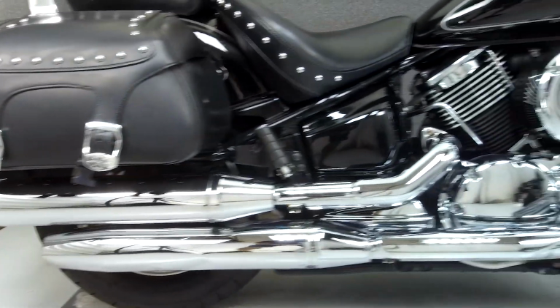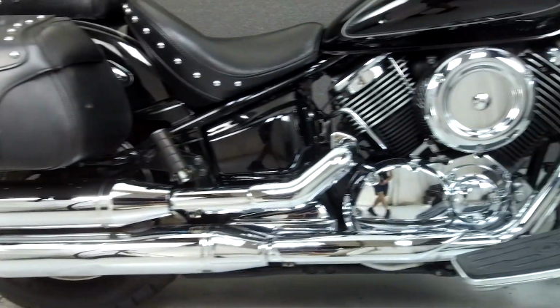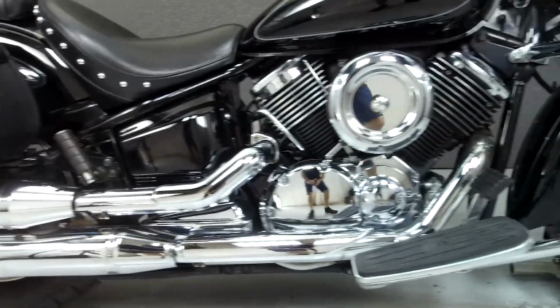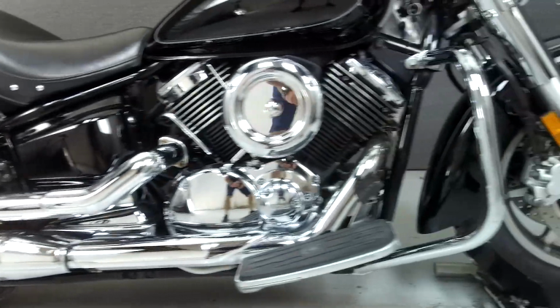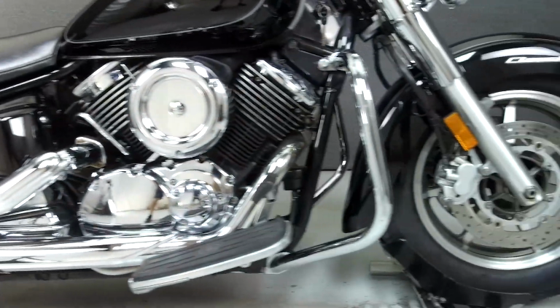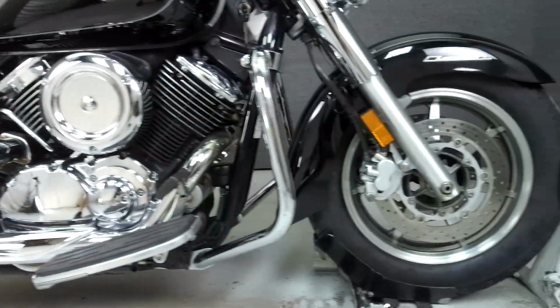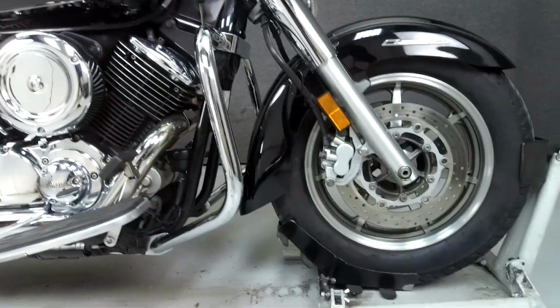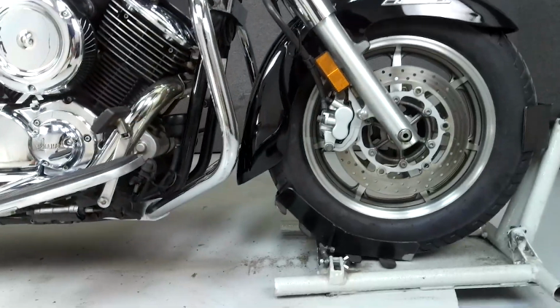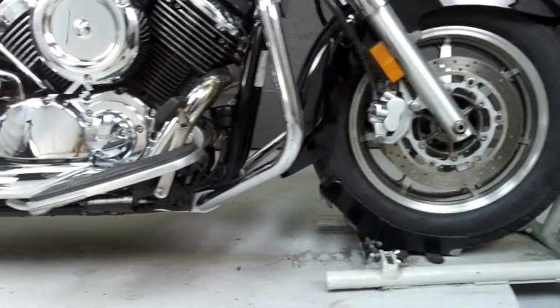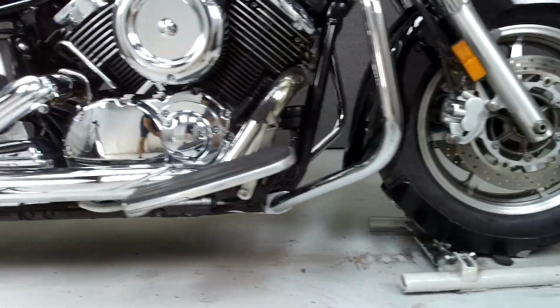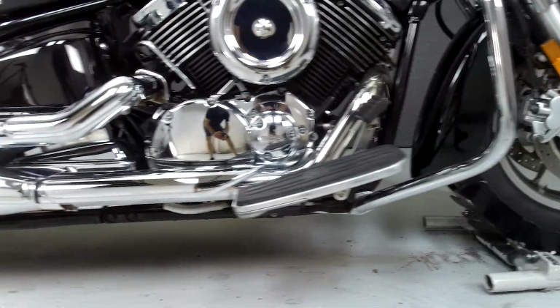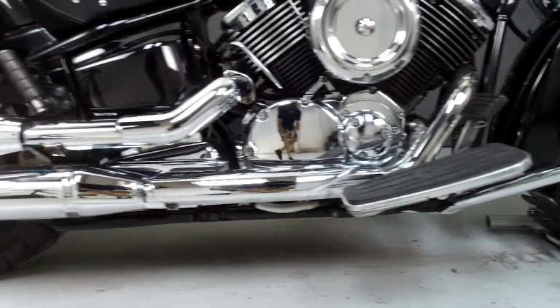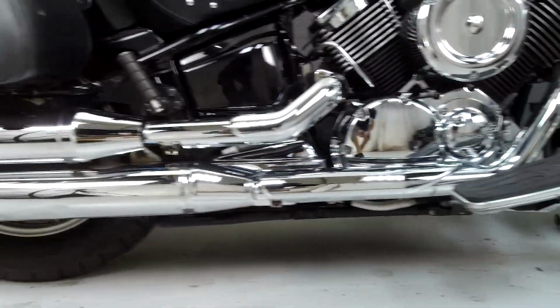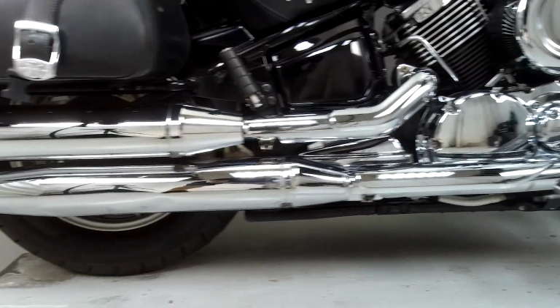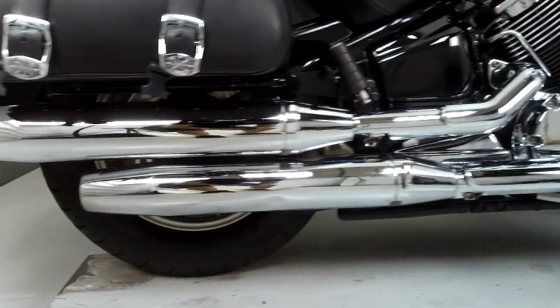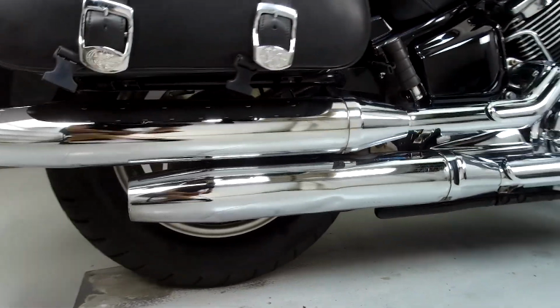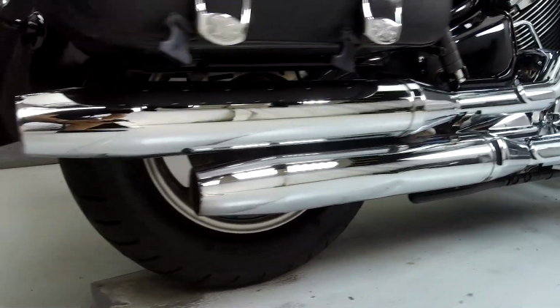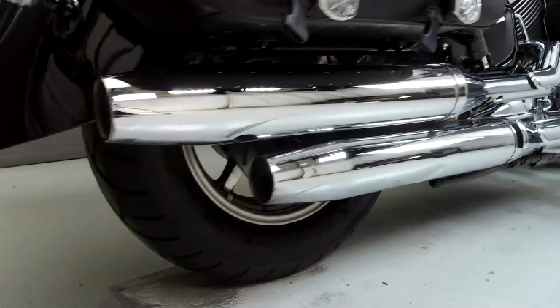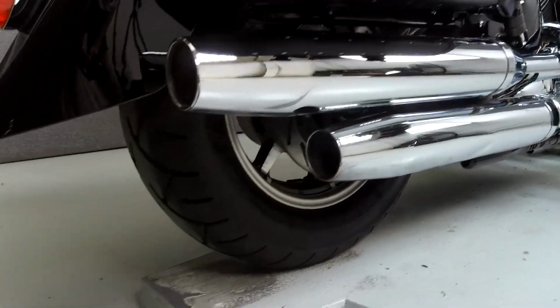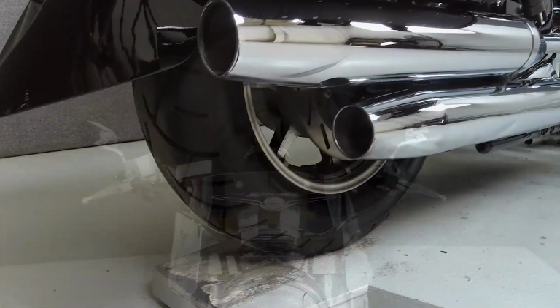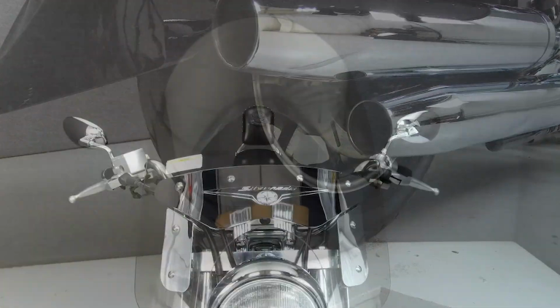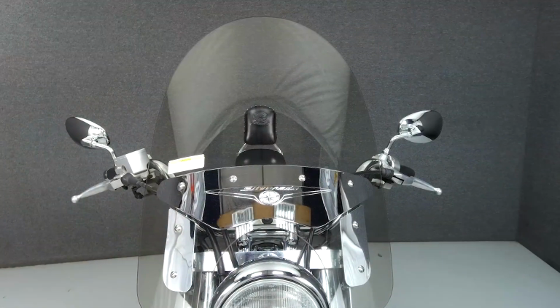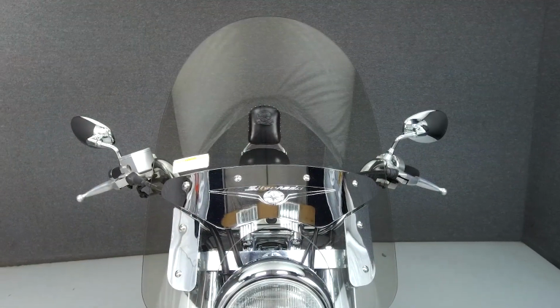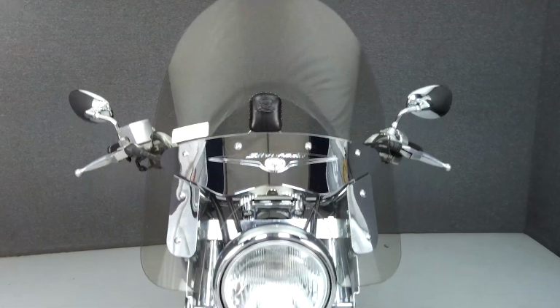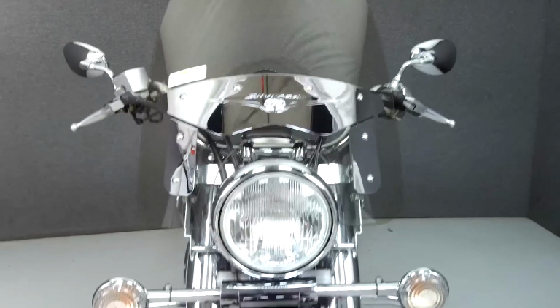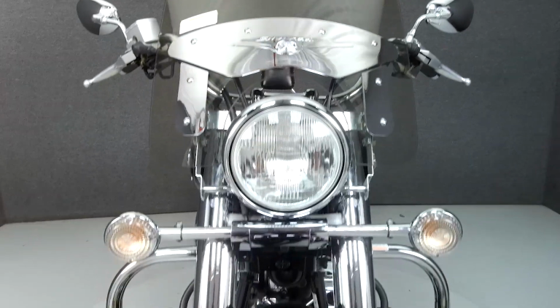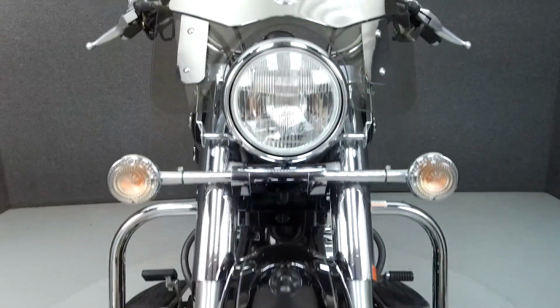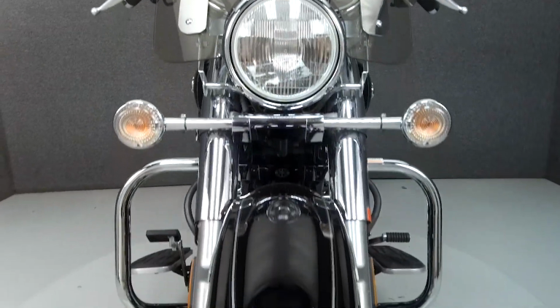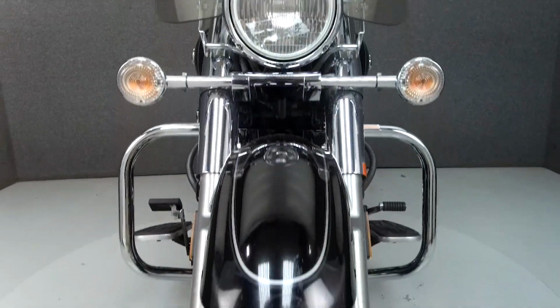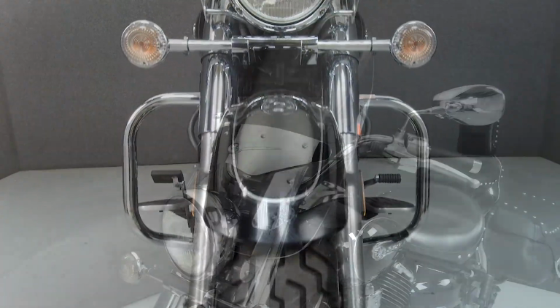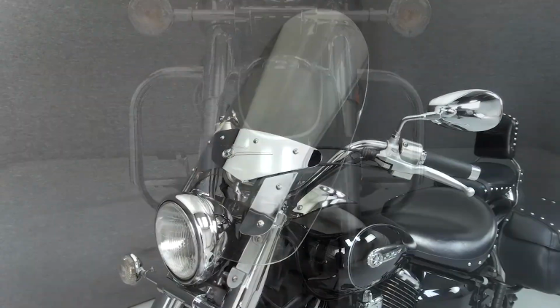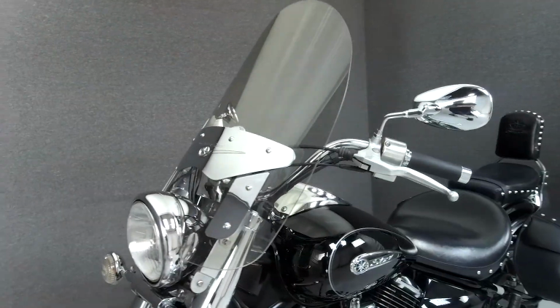Powered by a 1063cc V-twin engine with a 5-speed transmission, the V-Star puts out 63 ft-lbs of torque at 2,500 rpm. It has a seat height of 27.9 inches and a dry weight of 639 lbs.